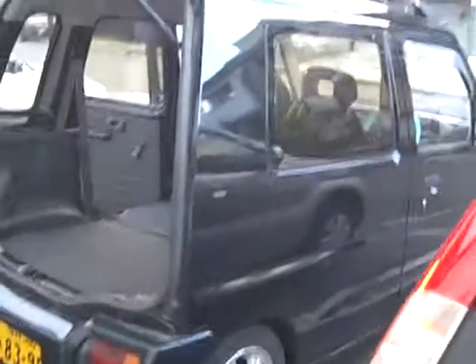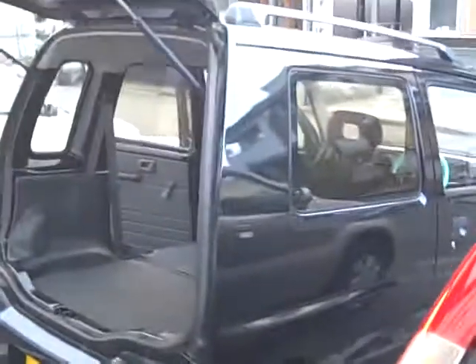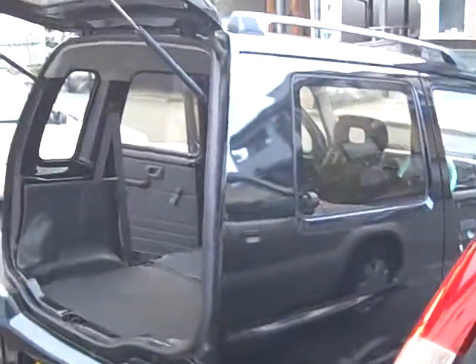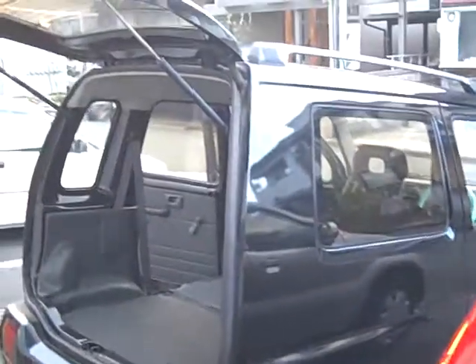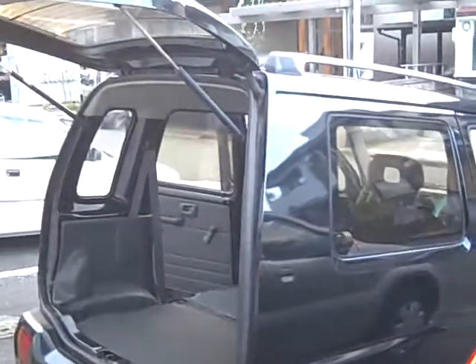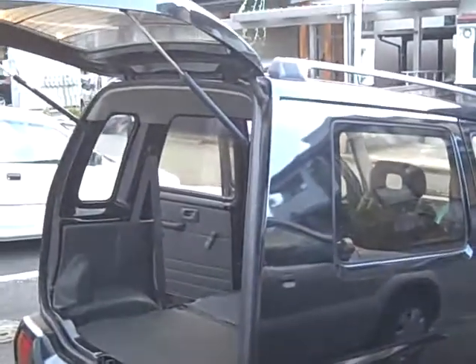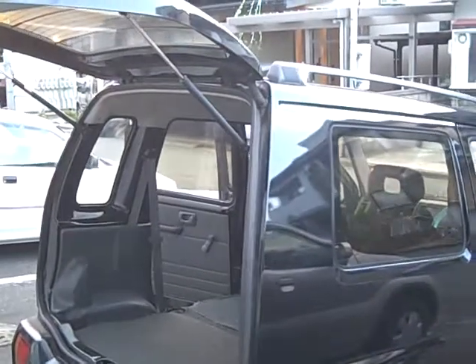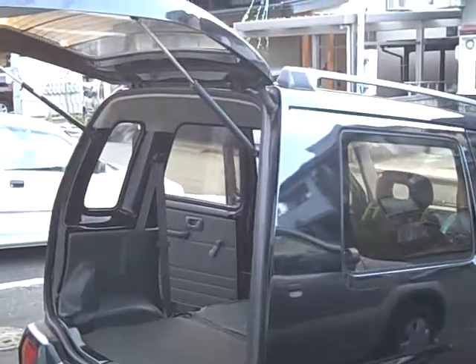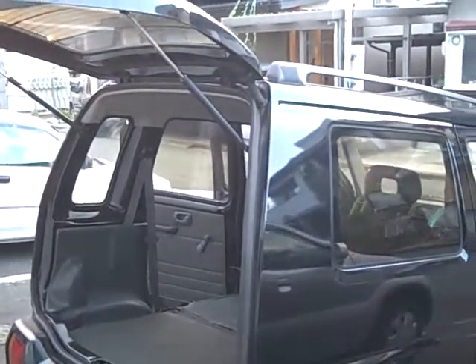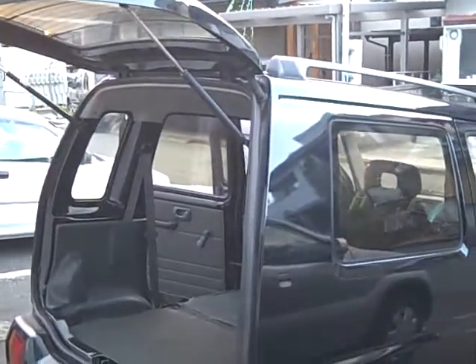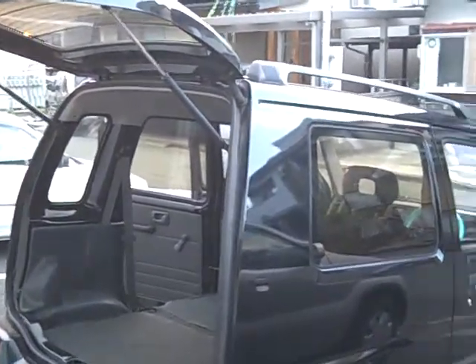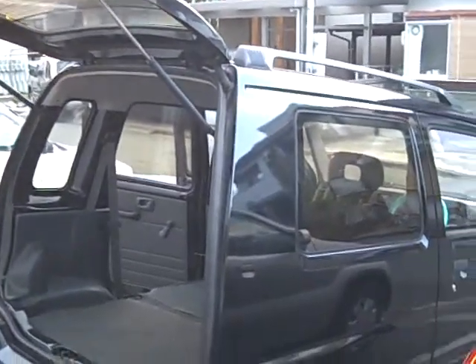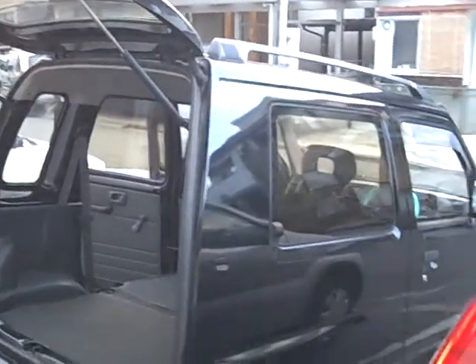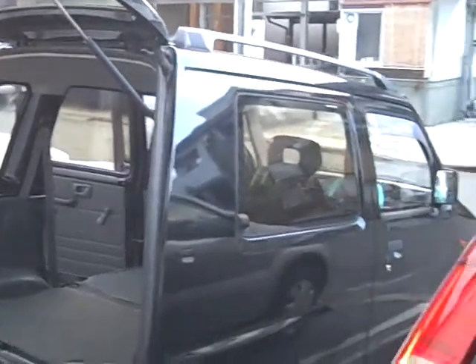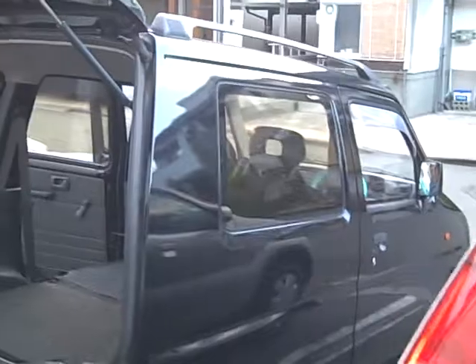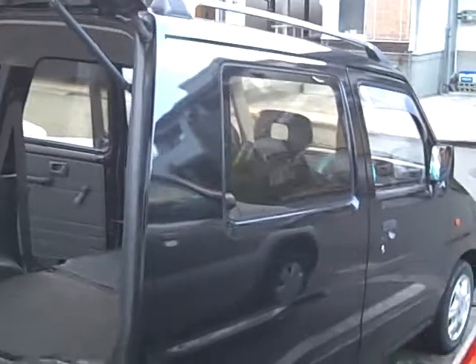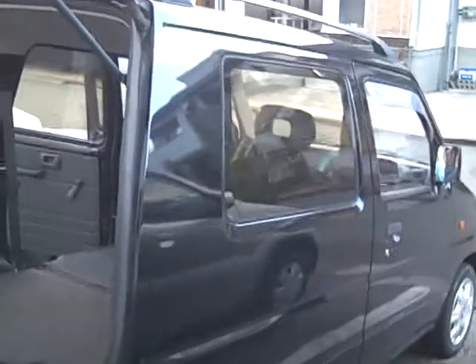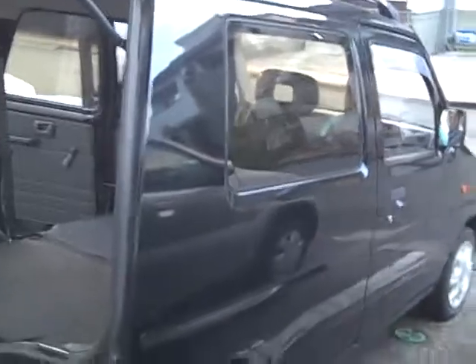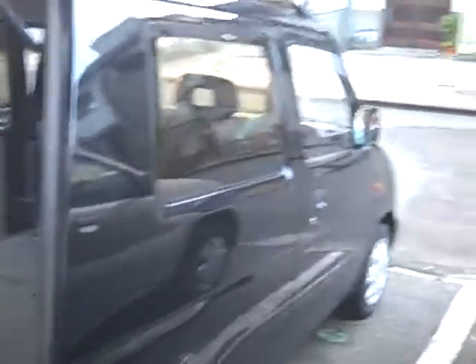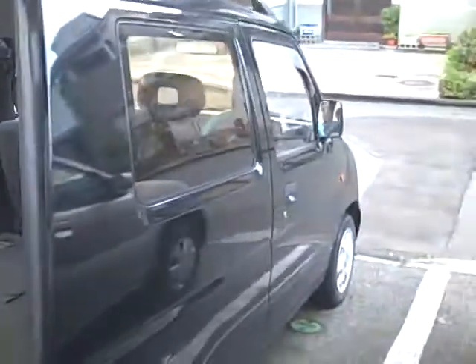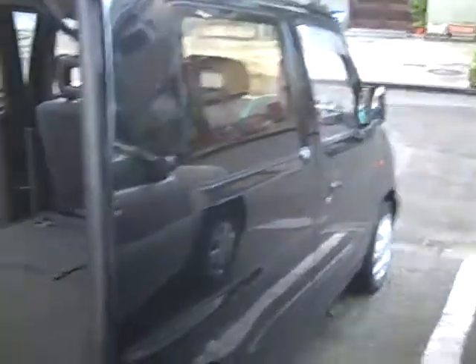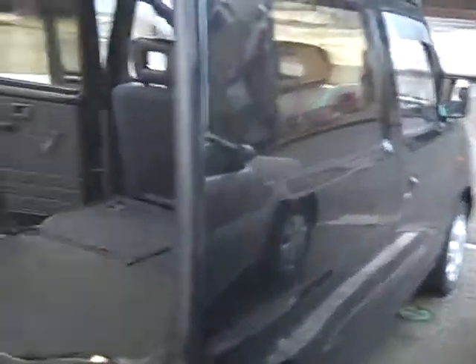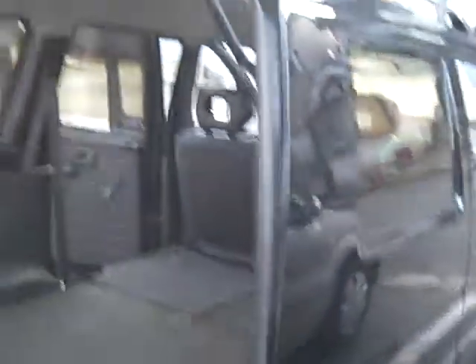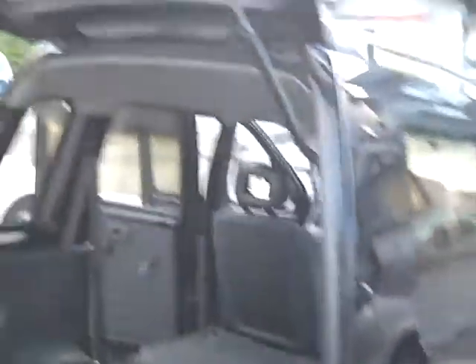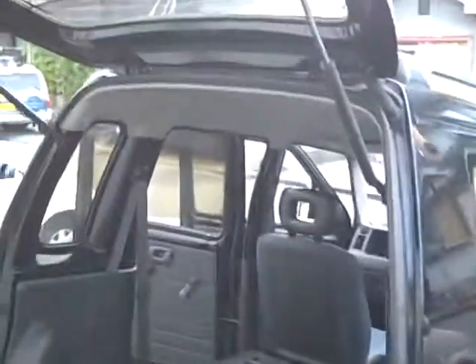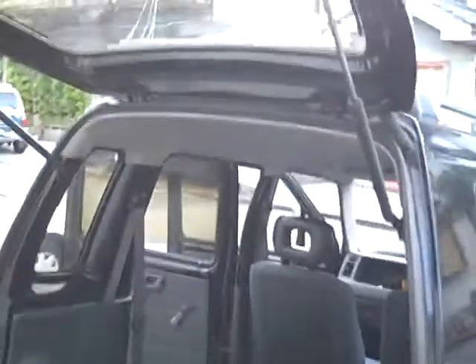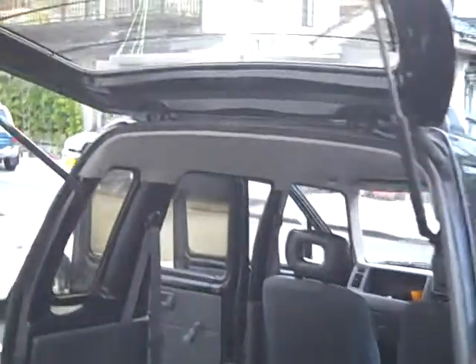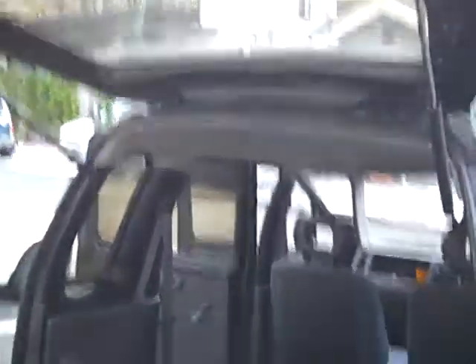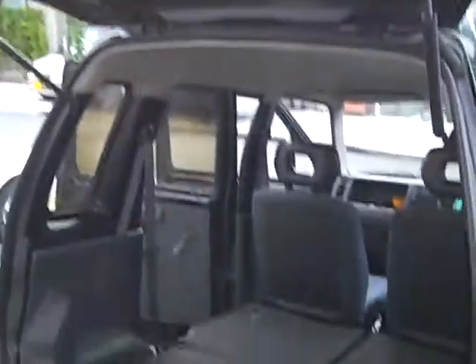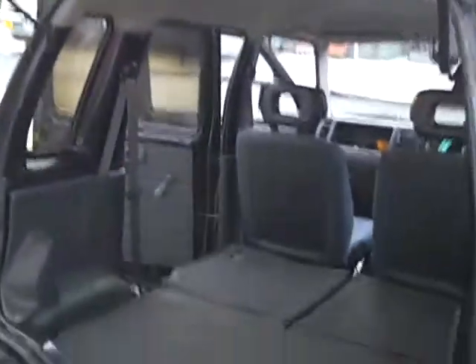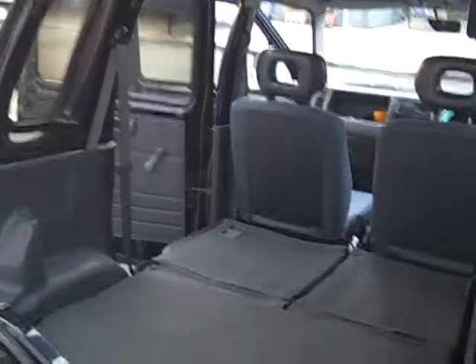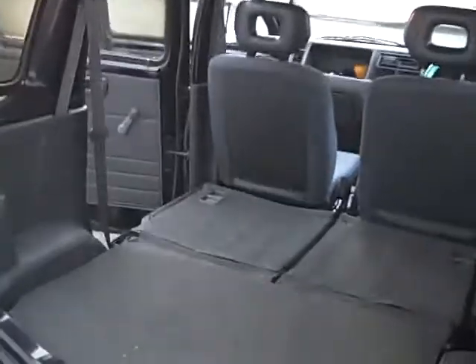I'm having trouble getting my camera to connect with my computer, so I thought I'd just take a video of the car for you instead. As you can see, it's a black Suzuki Wagon R, first generation.